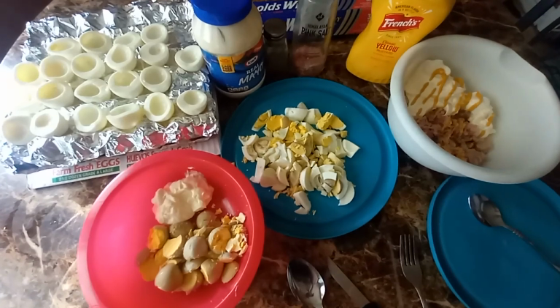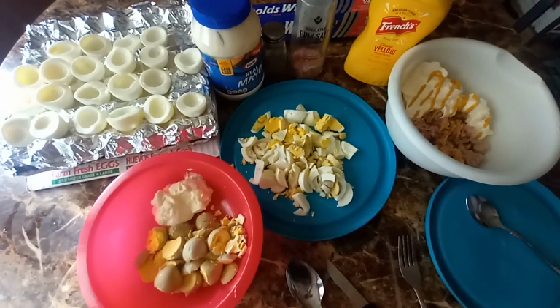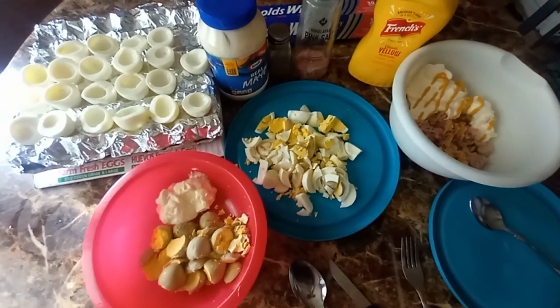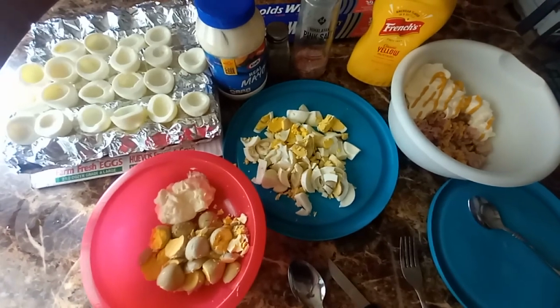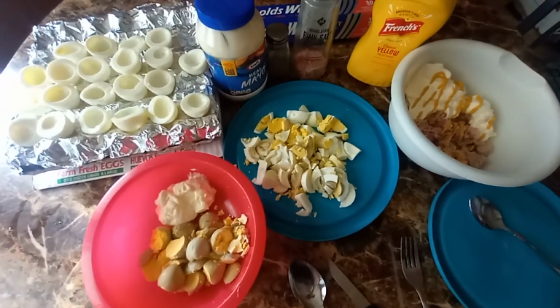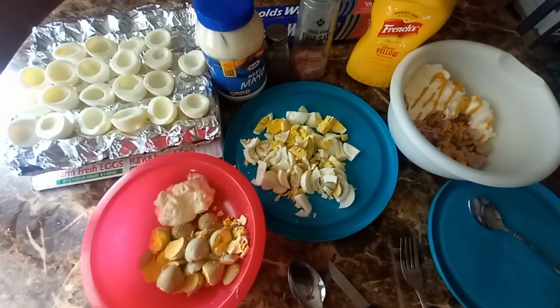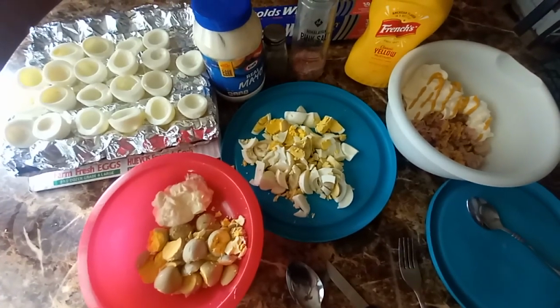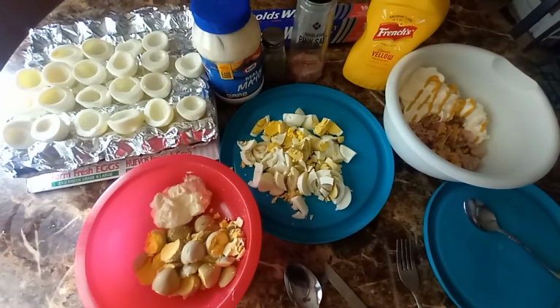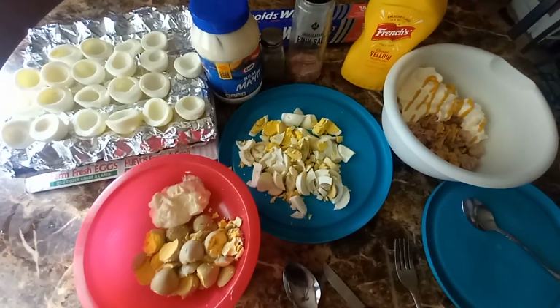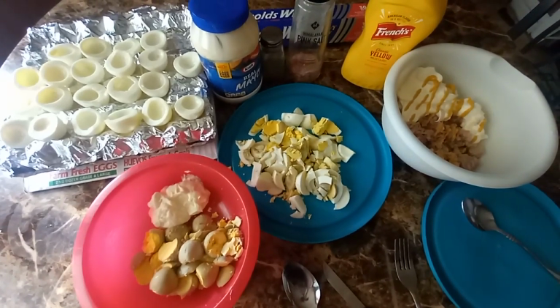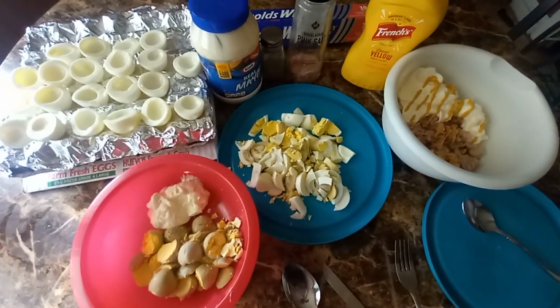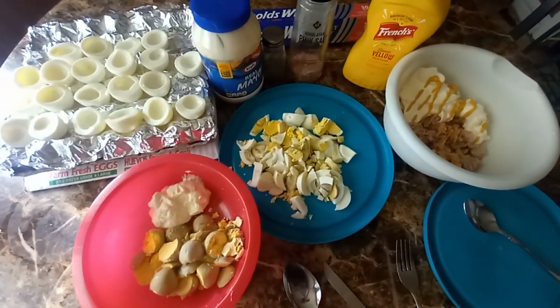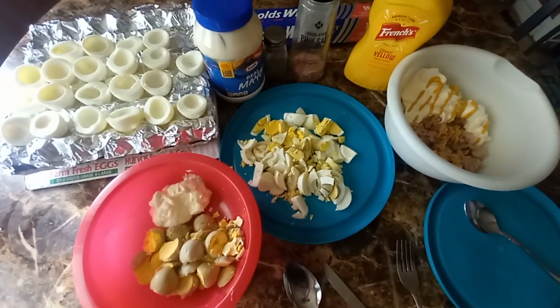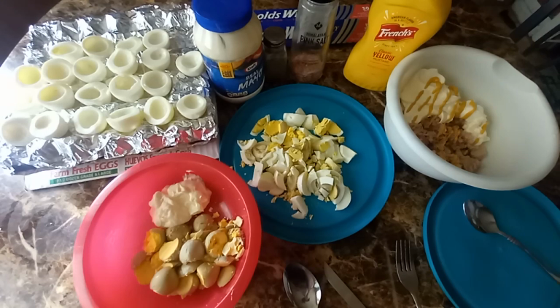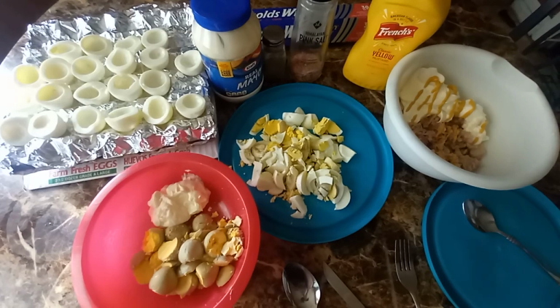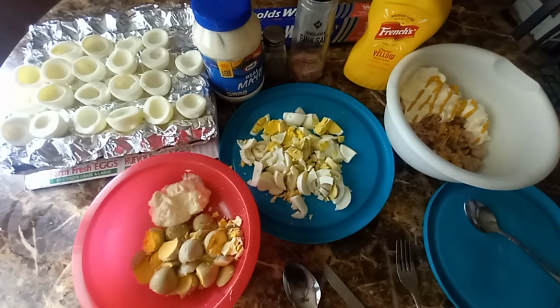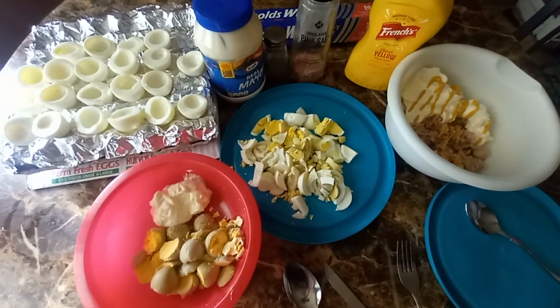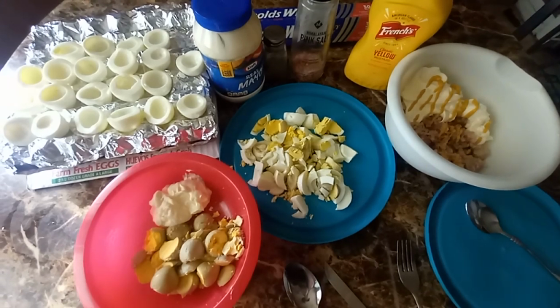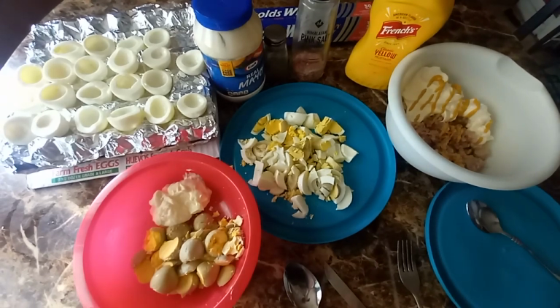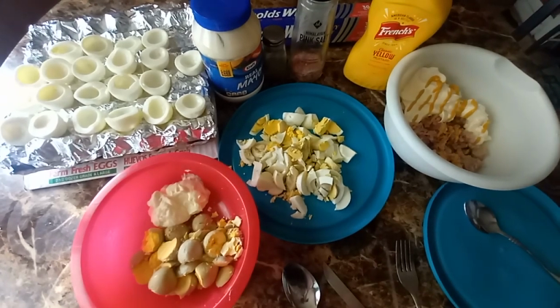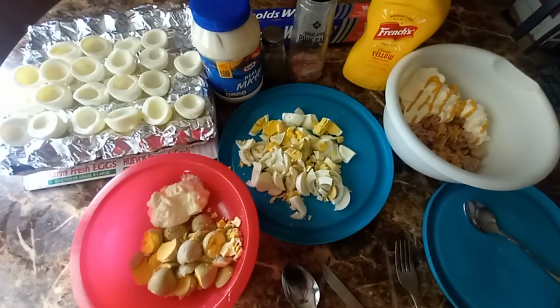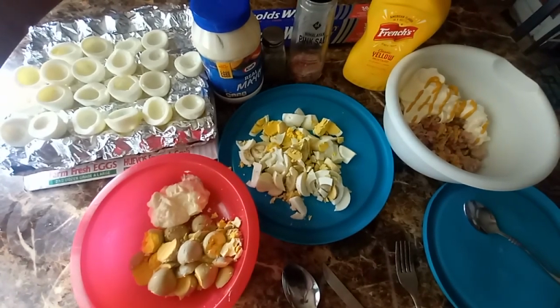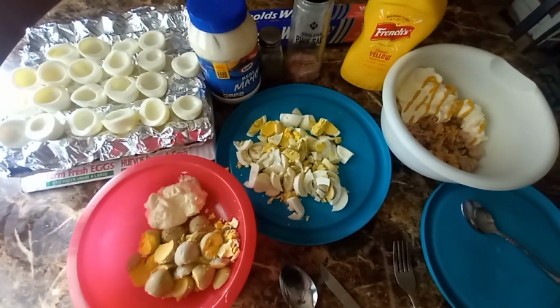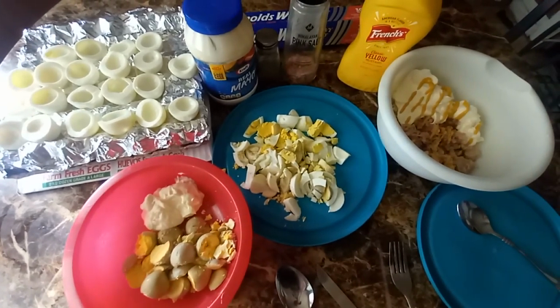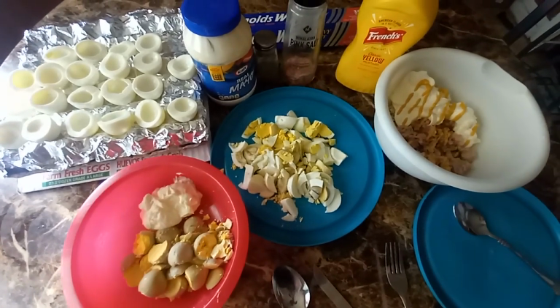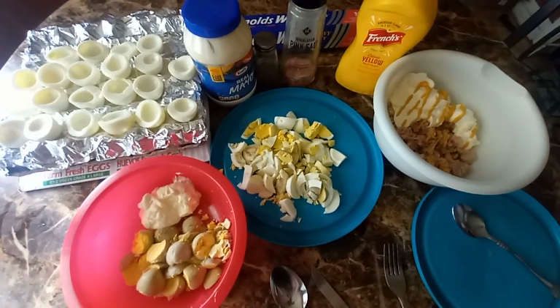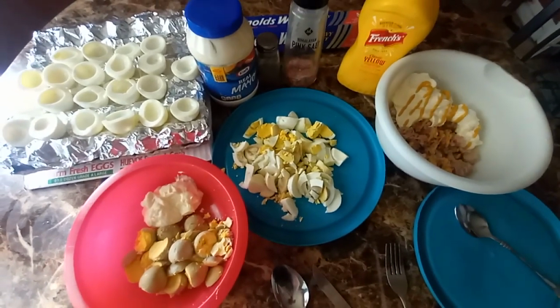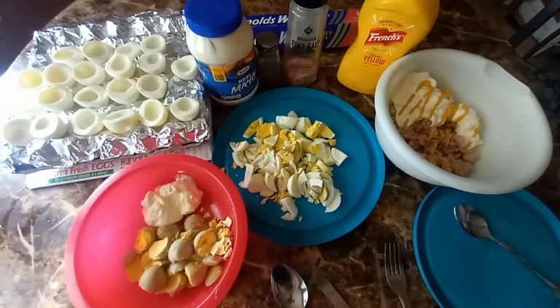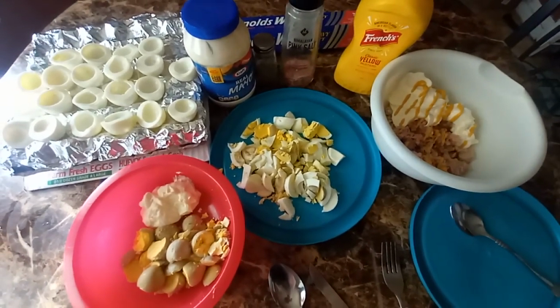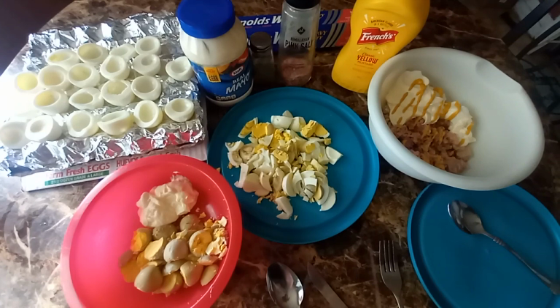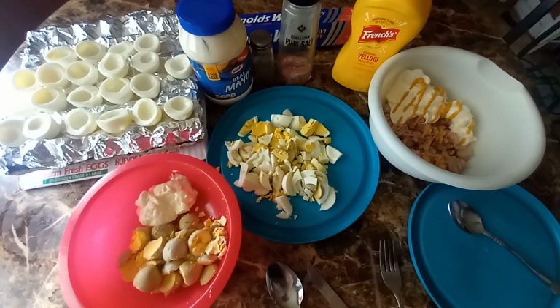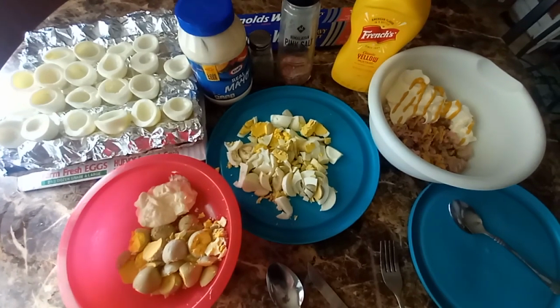Marie Sixx family, today we're doing tuna sandwiches and deviled eggs. Some people pronounce it differently, but however you pronounce it, you know what I'm talking about.